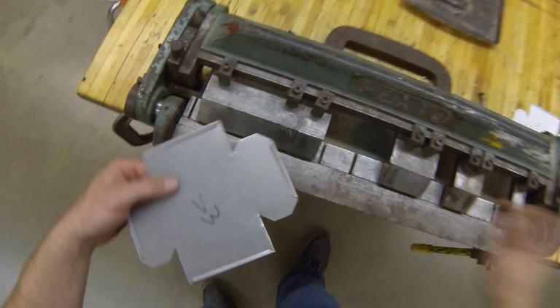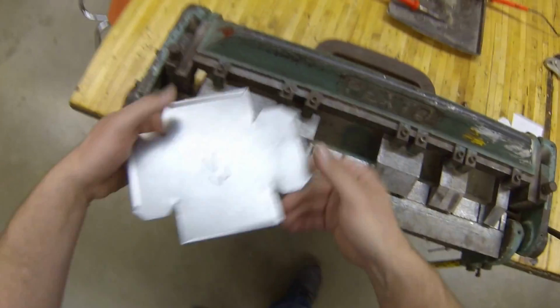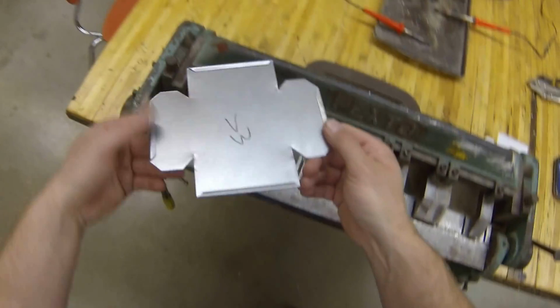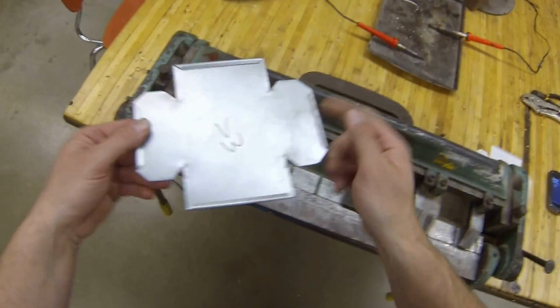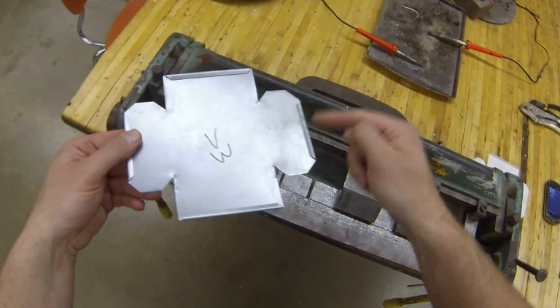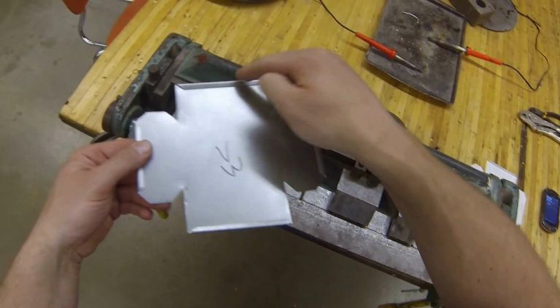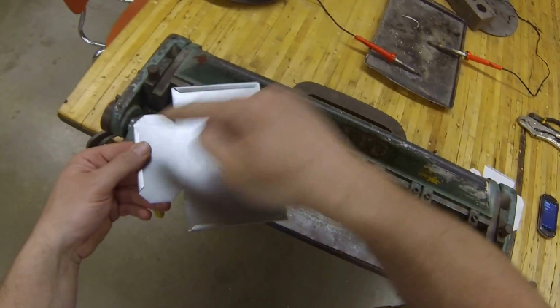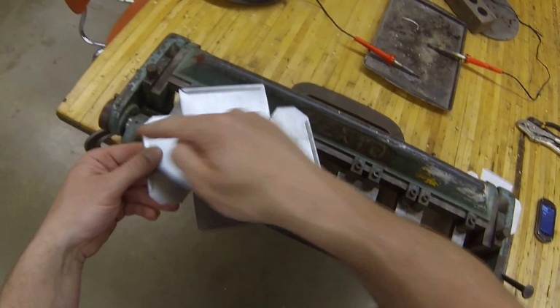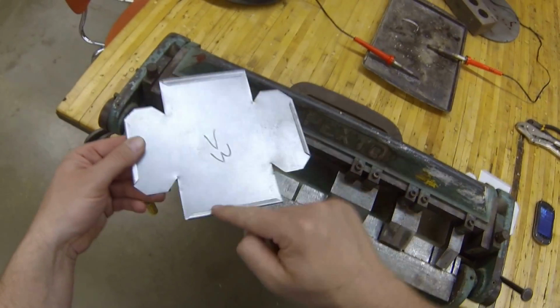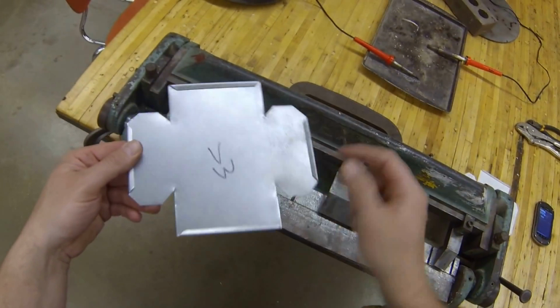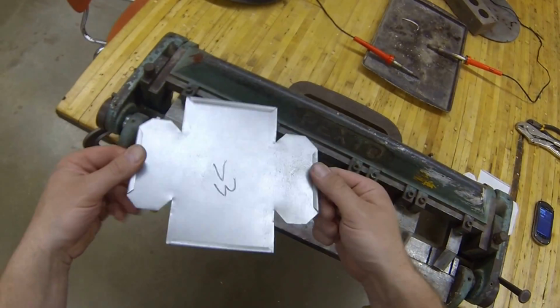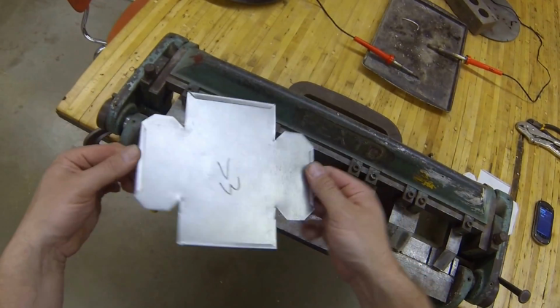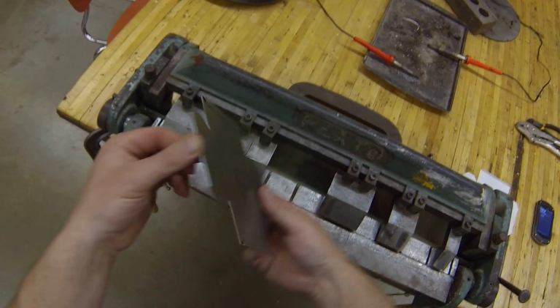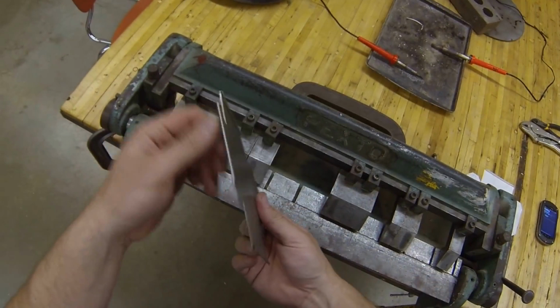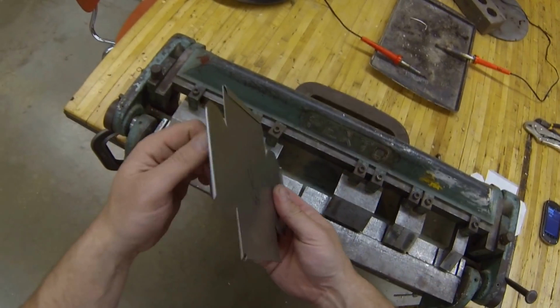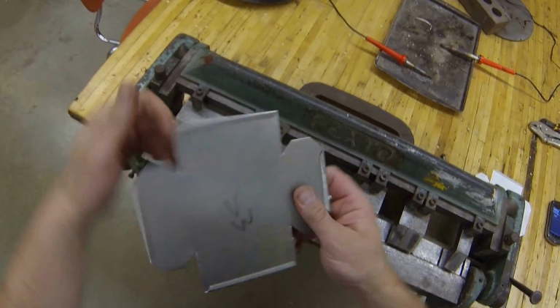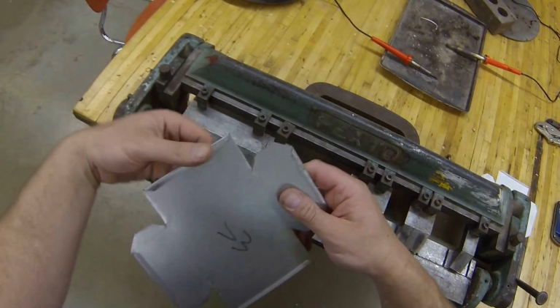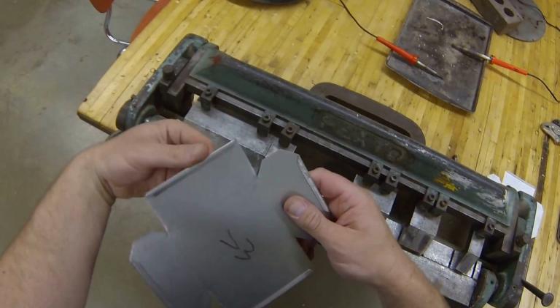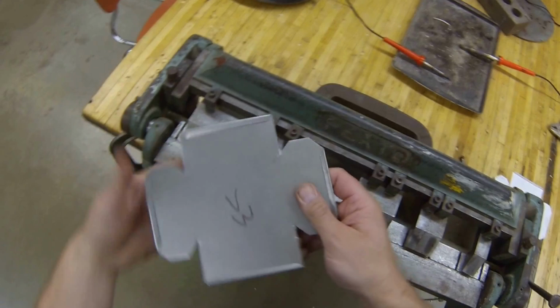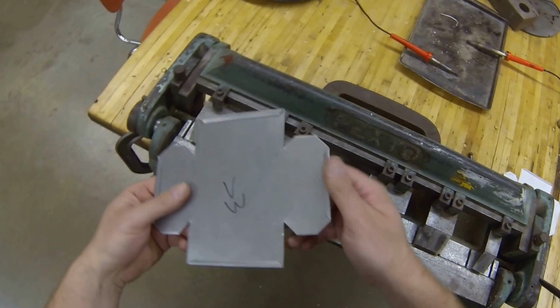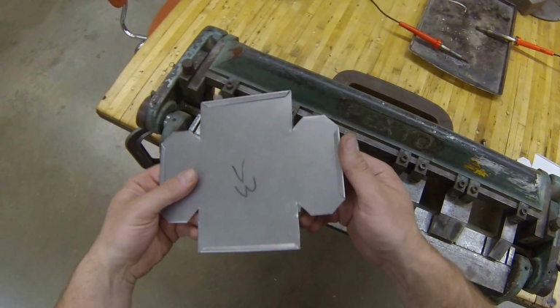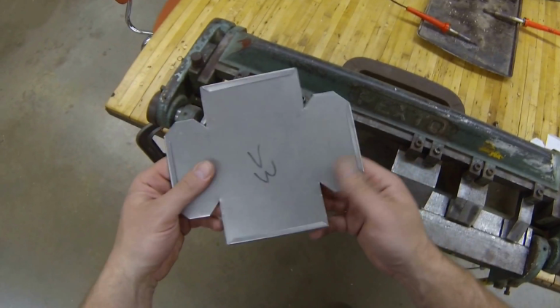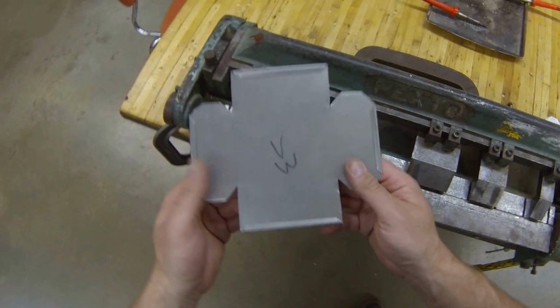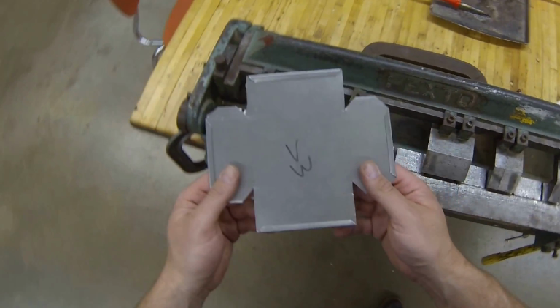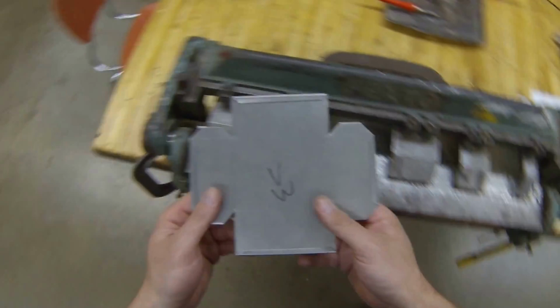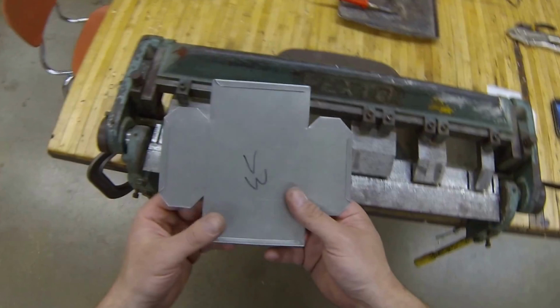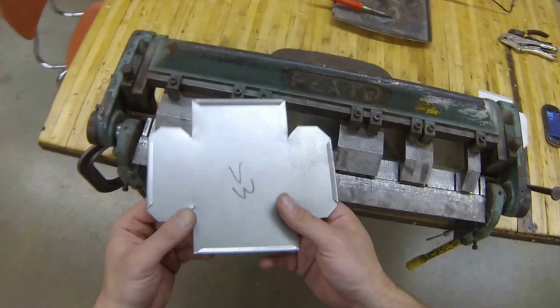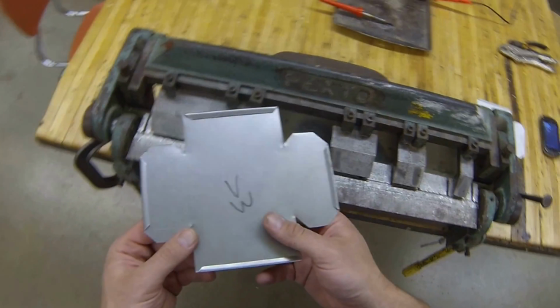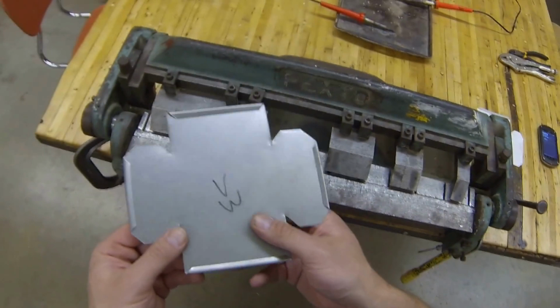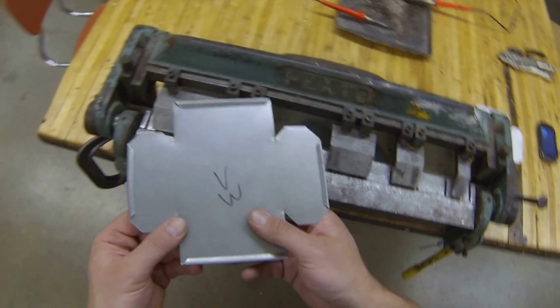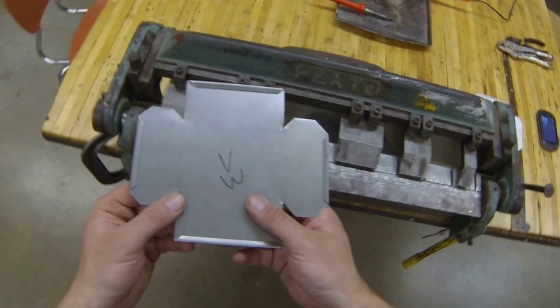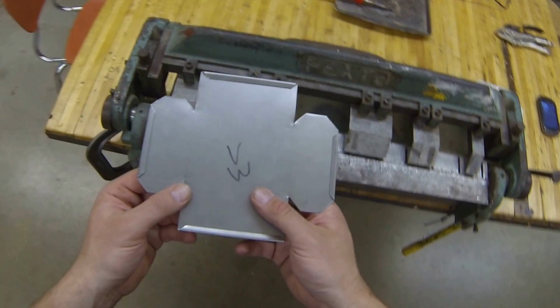Now that I have all of my hems rolled over, I have a nice smooth outside edge for my box. It's time to actually start to bend up the sides of my box.